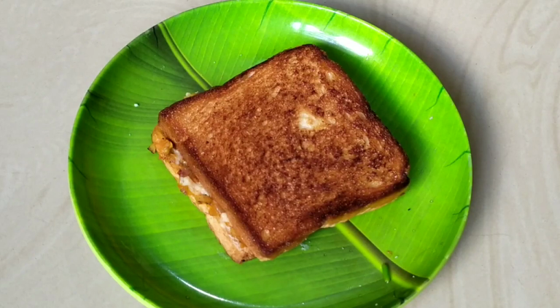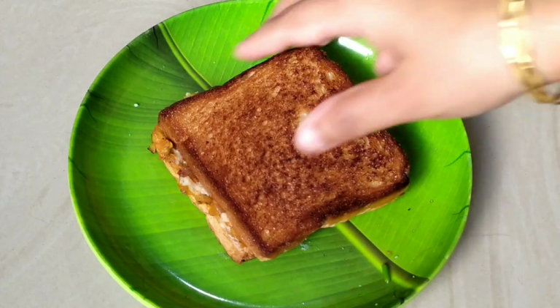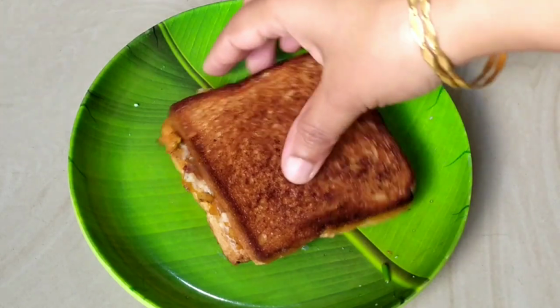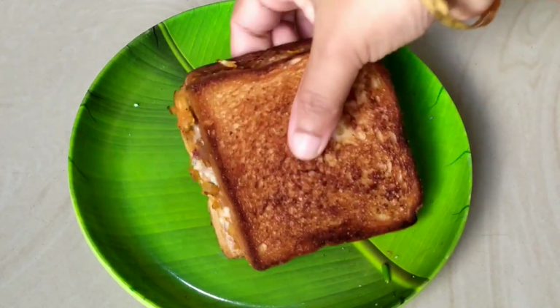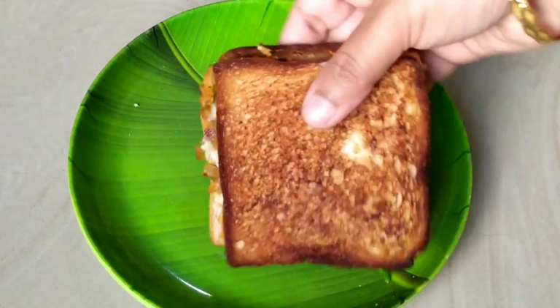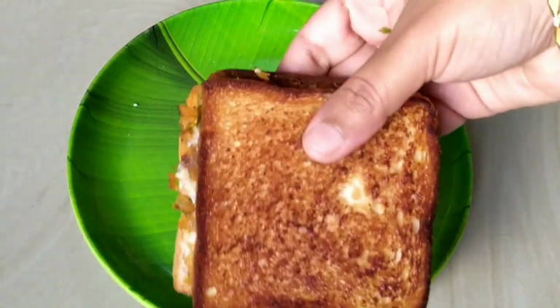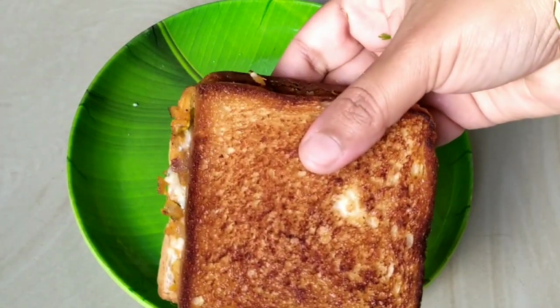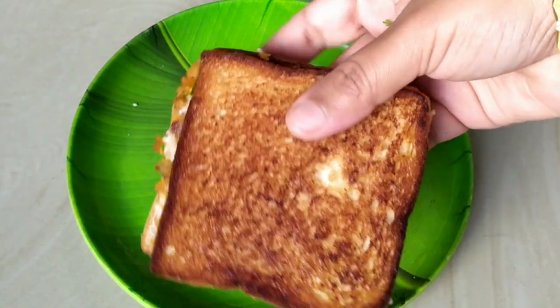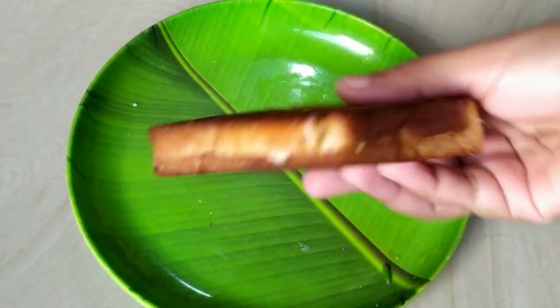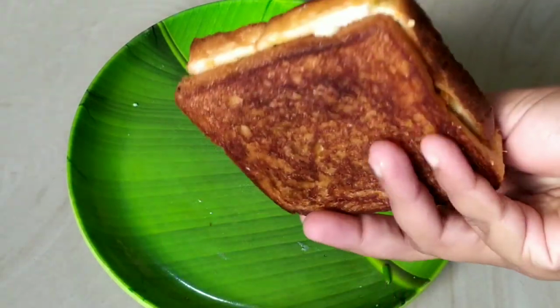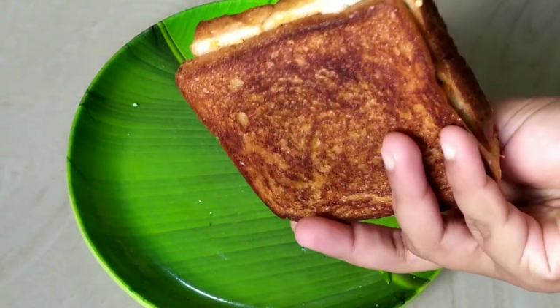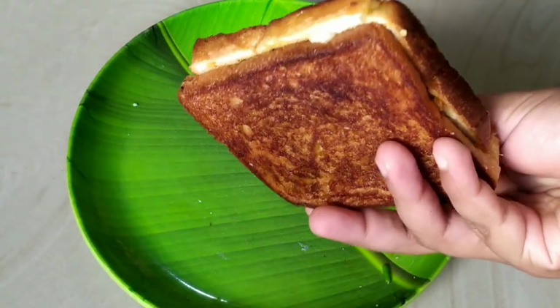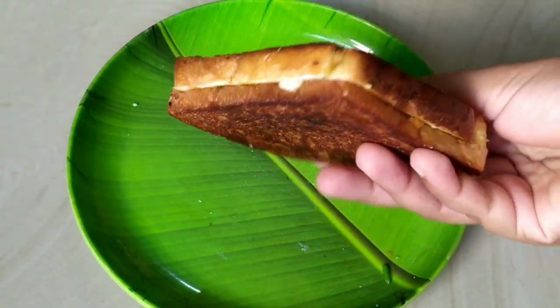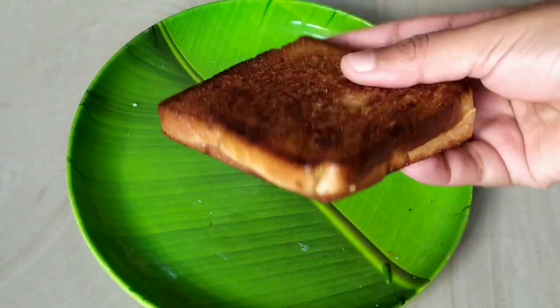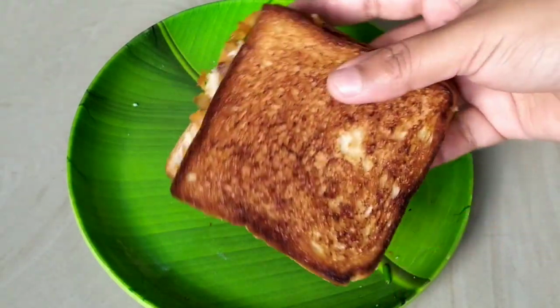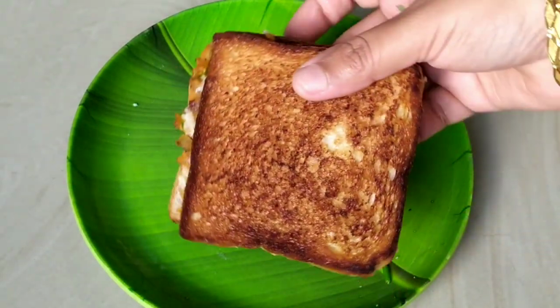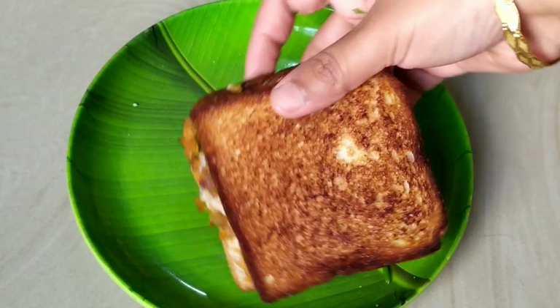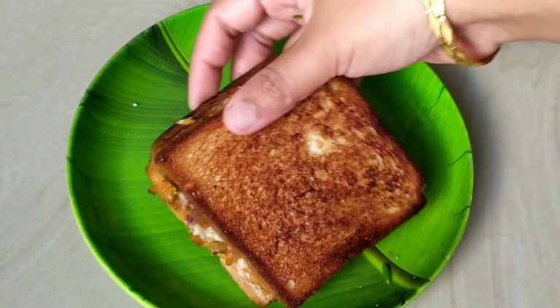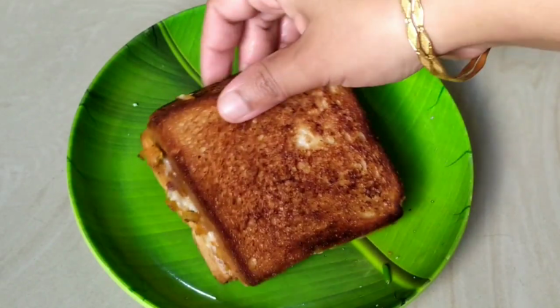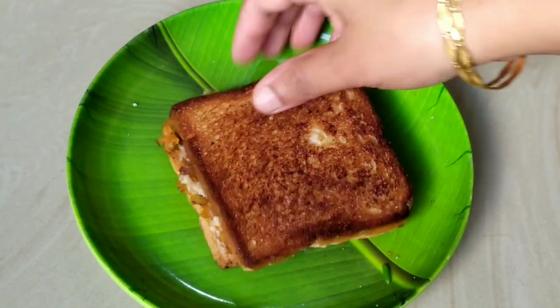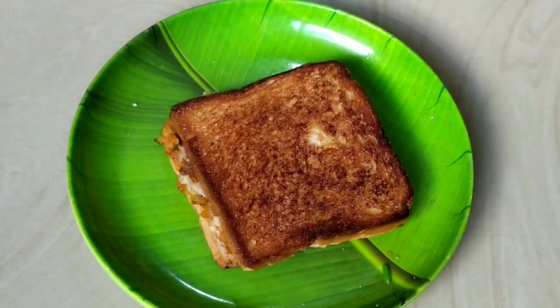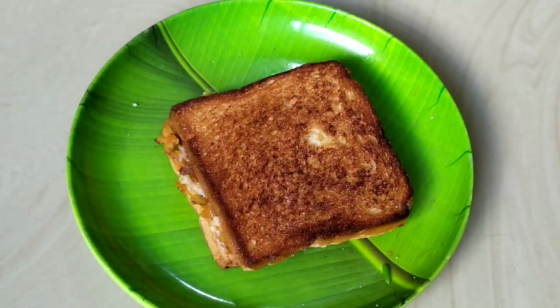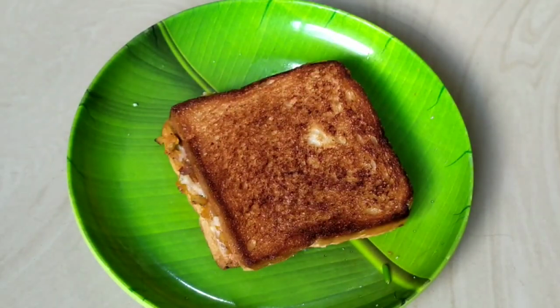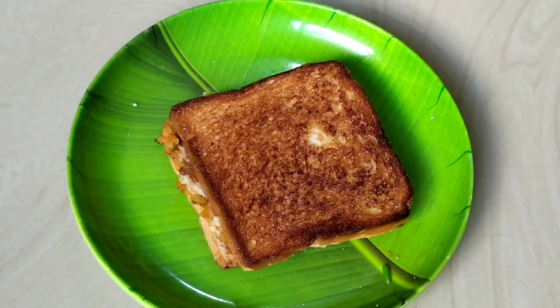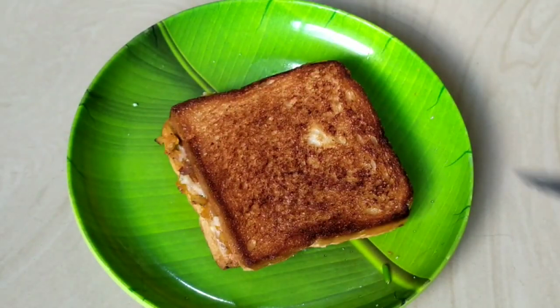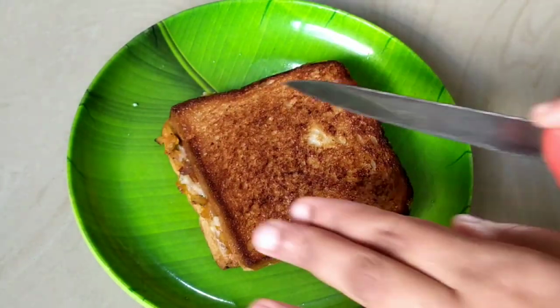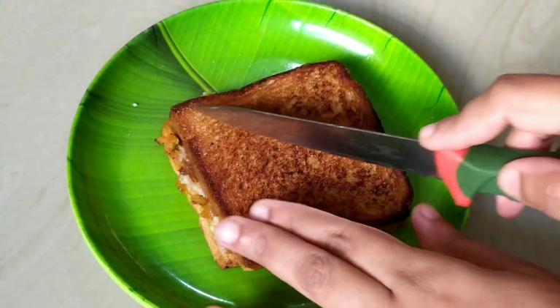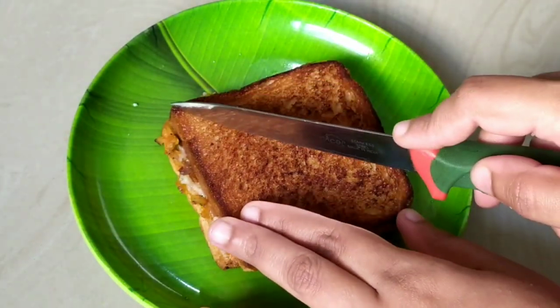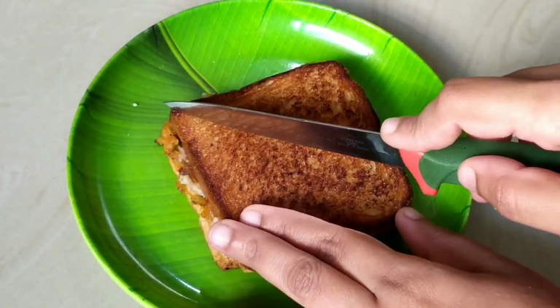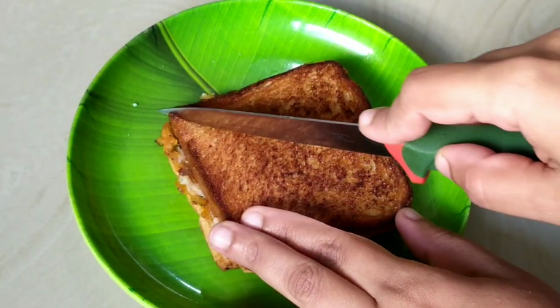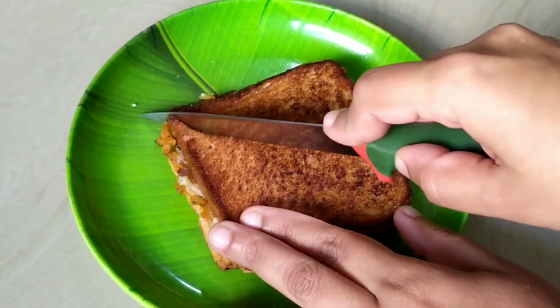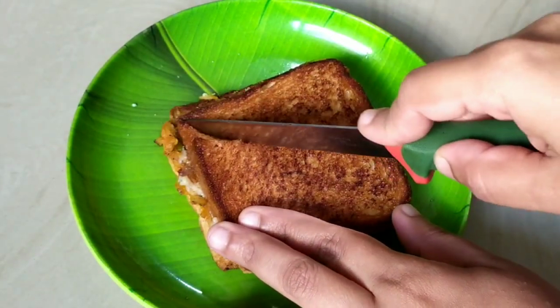Now we are ready to eat our sandwich. I will be able to eat my bread sandwich. Now I am ready to eat my bread sandwich.